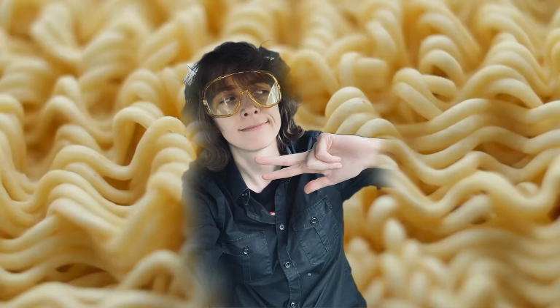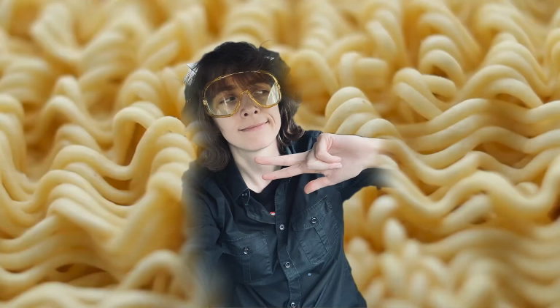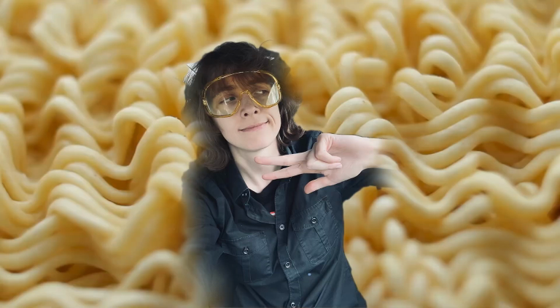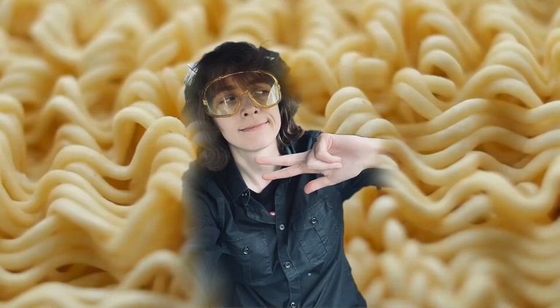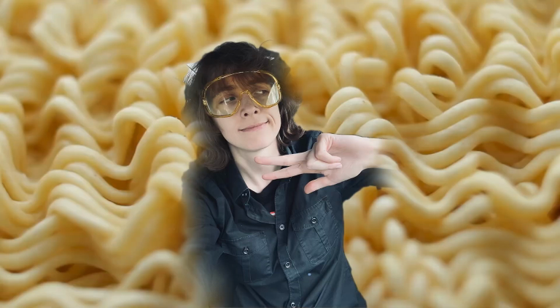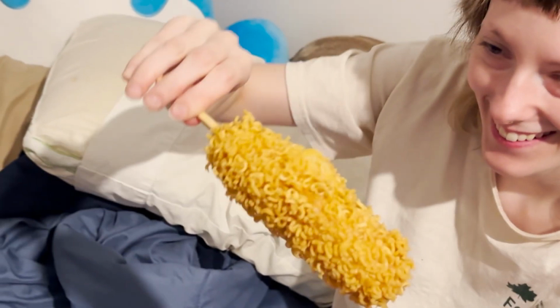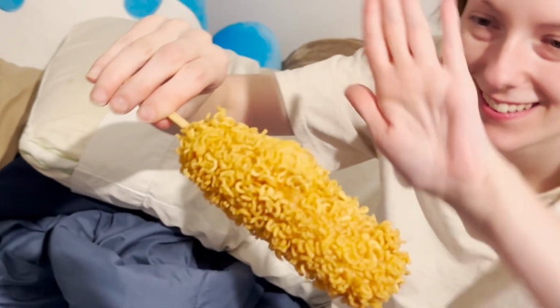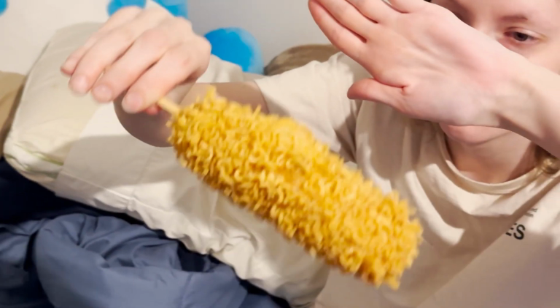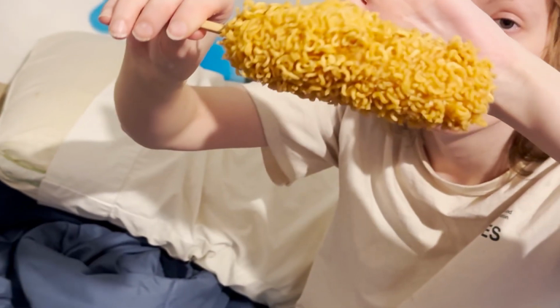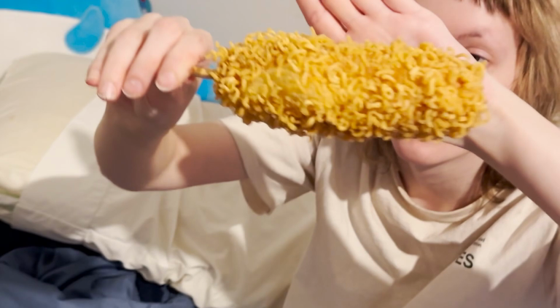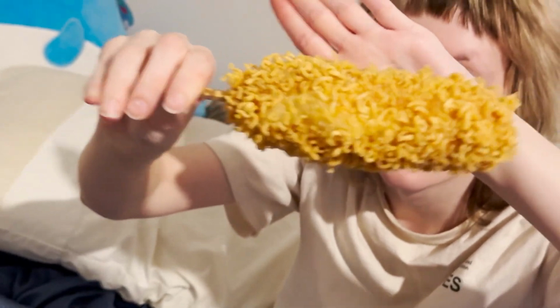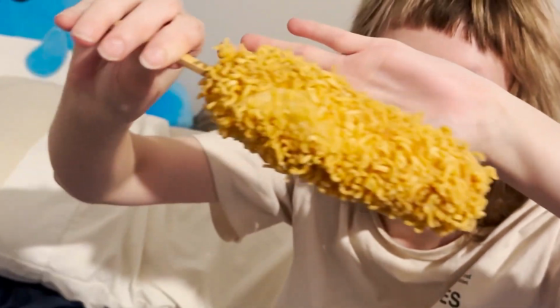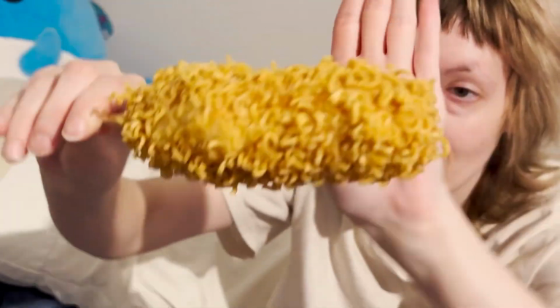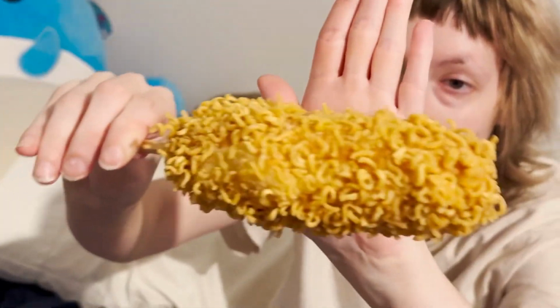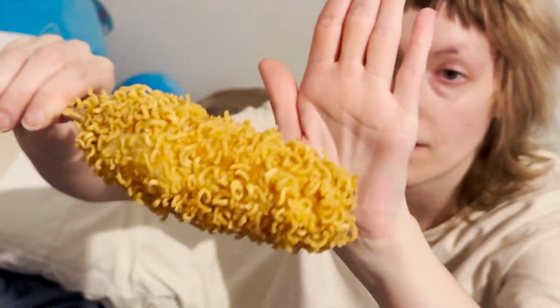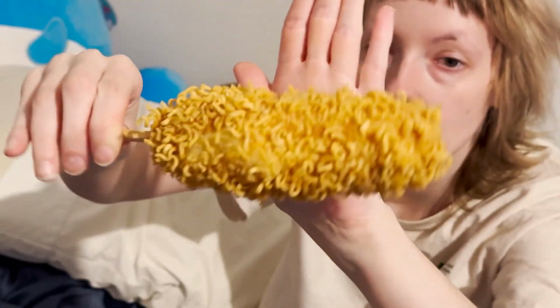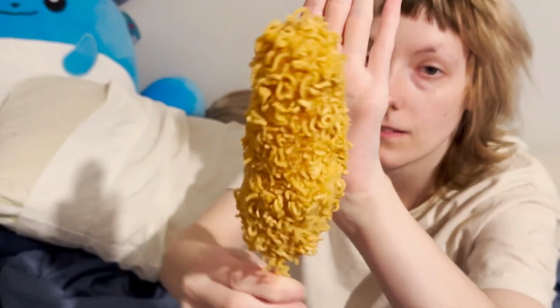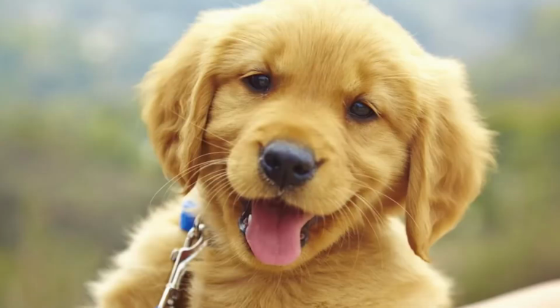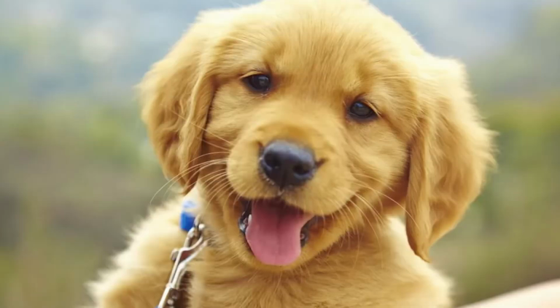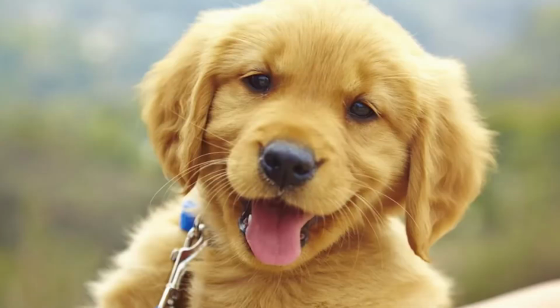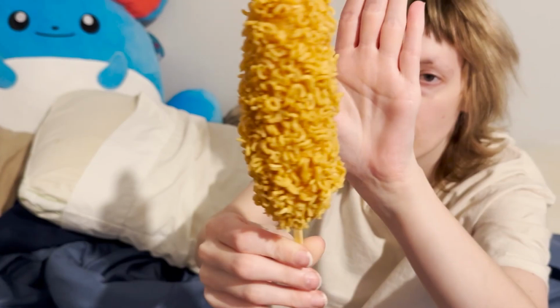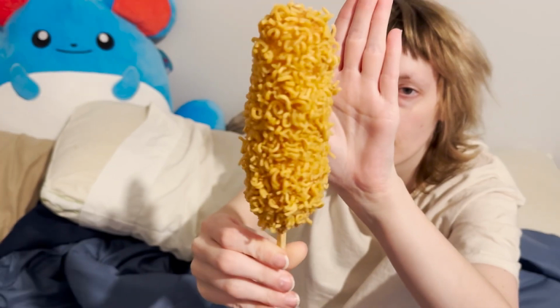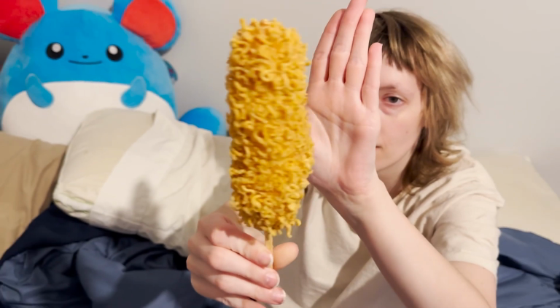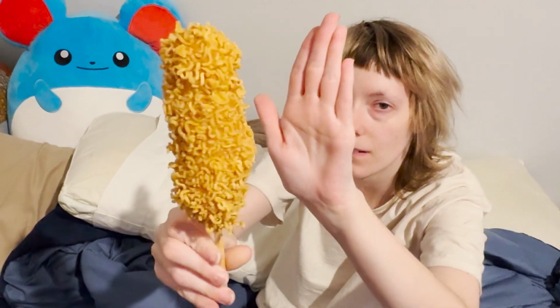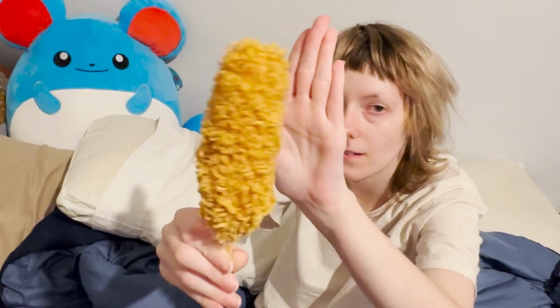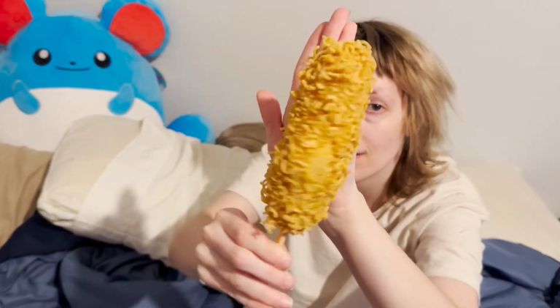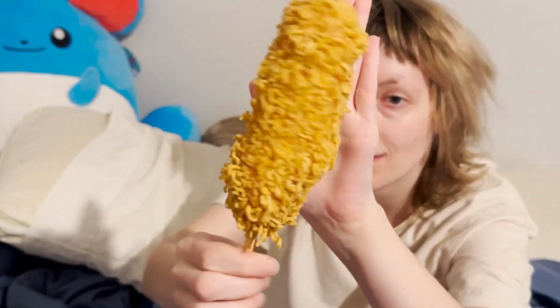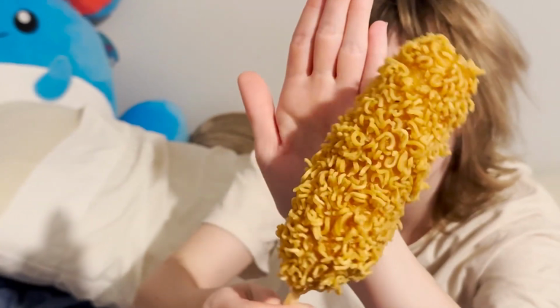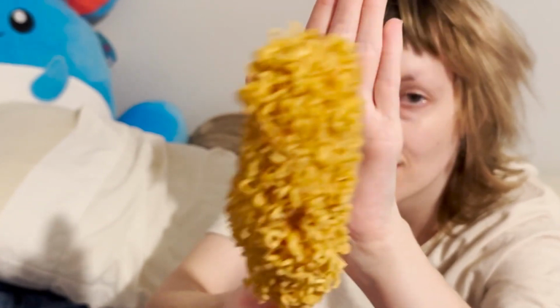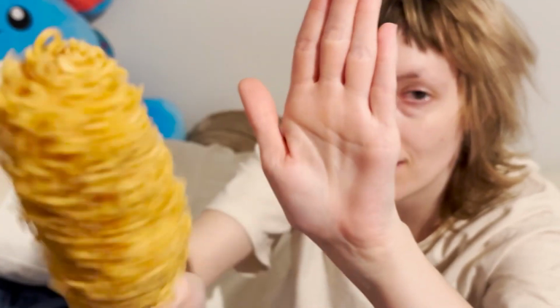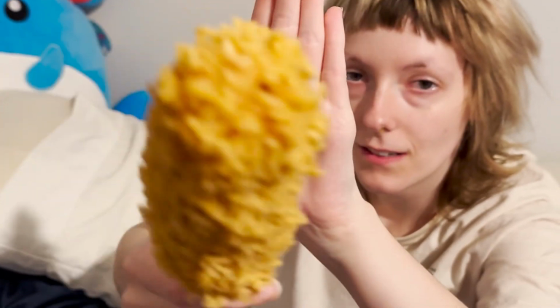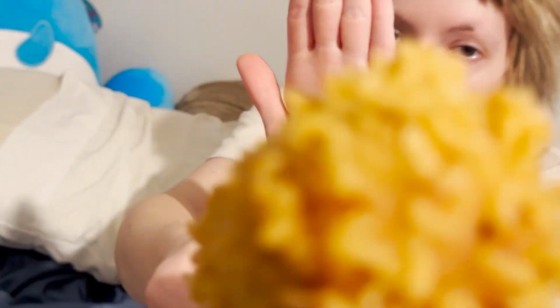It's got actual ramen on it. Image description: ramen in wave ocean format, encapsulating the coating of what appears to be a hot dog on a stick. The color is tan and orange-ish.